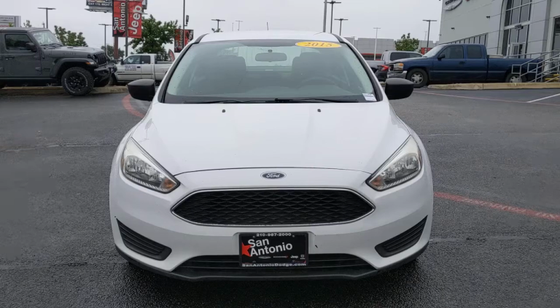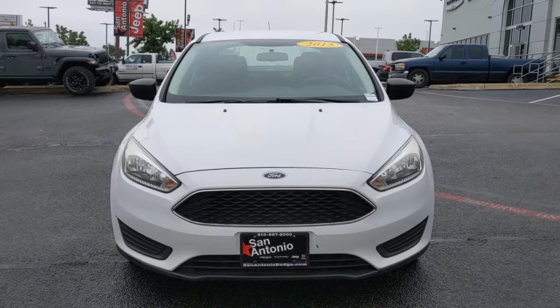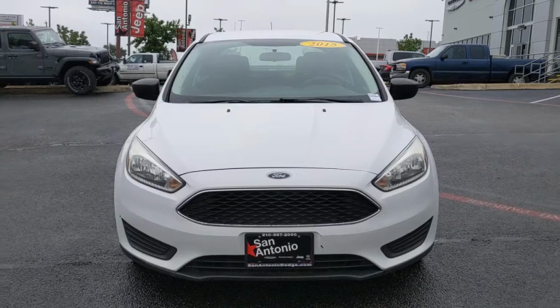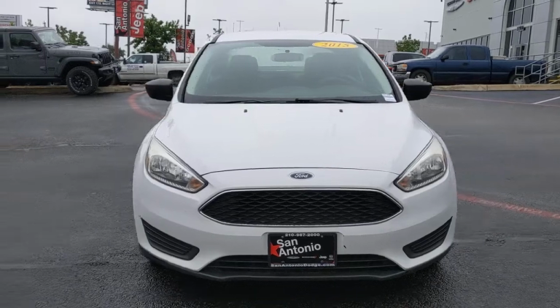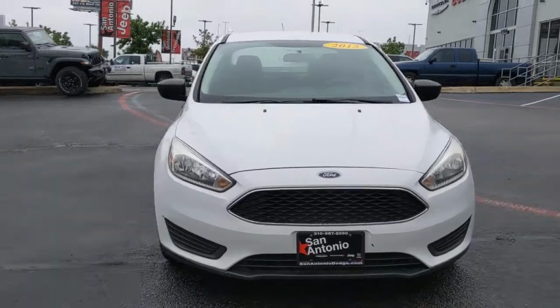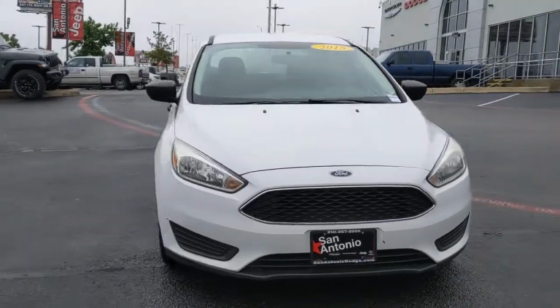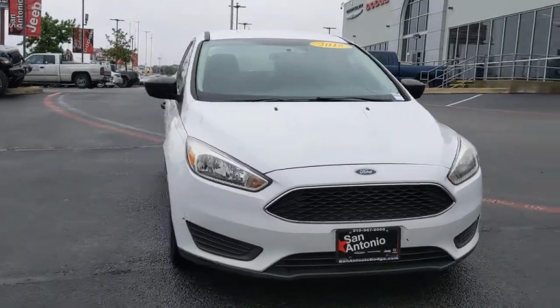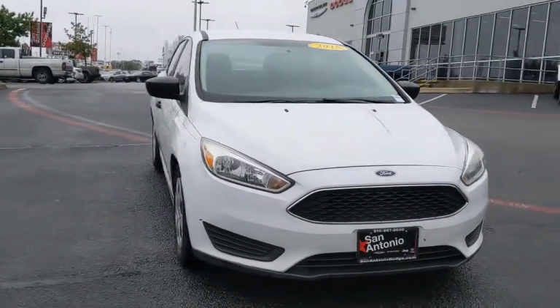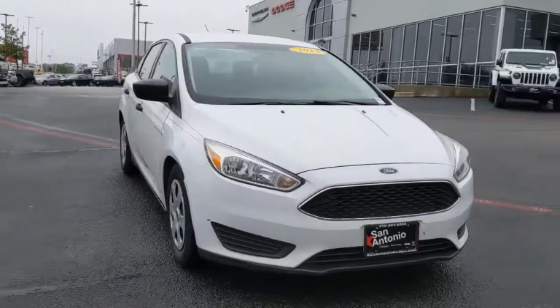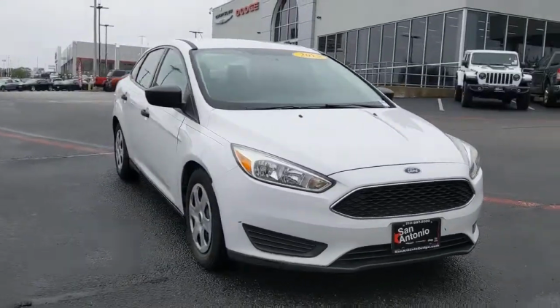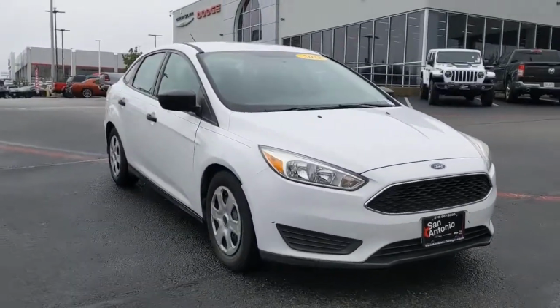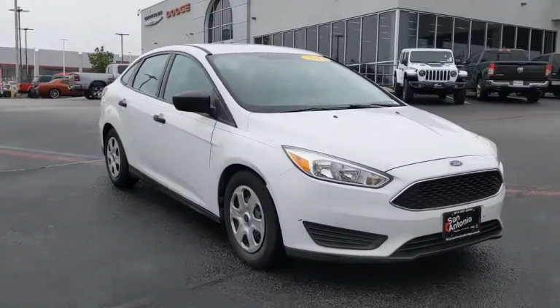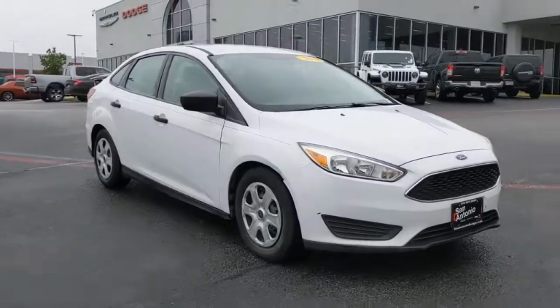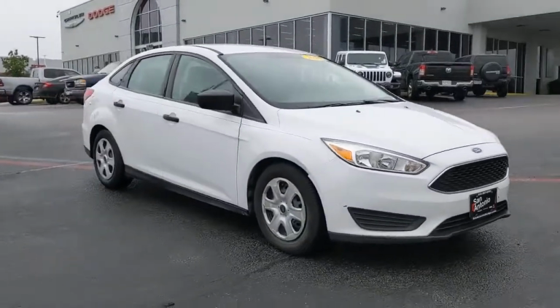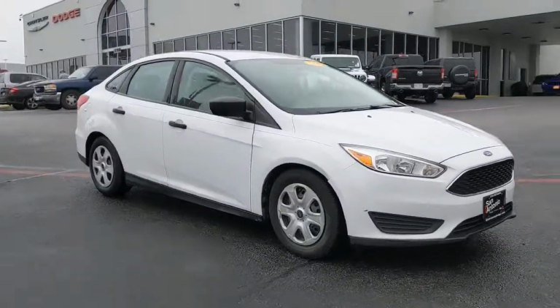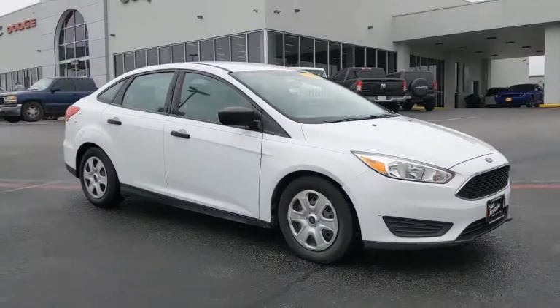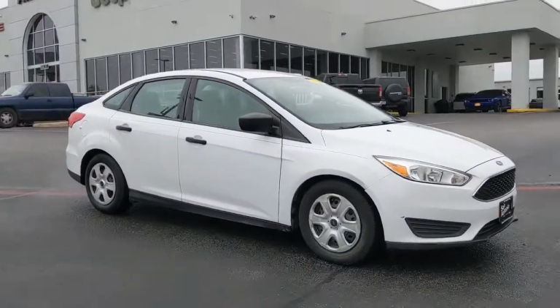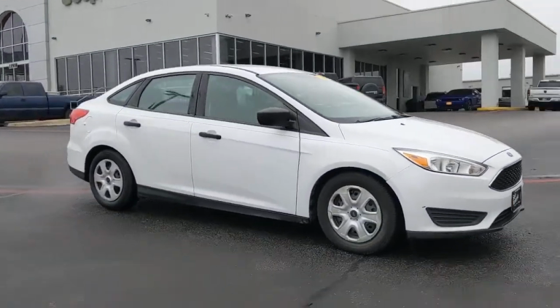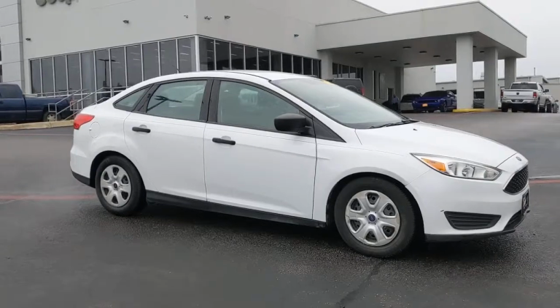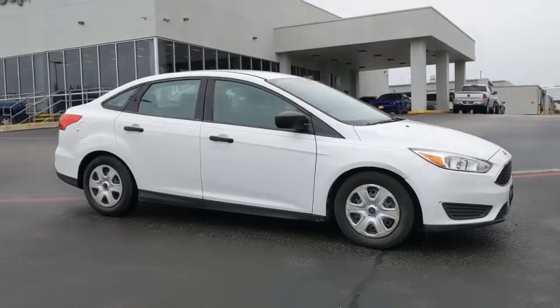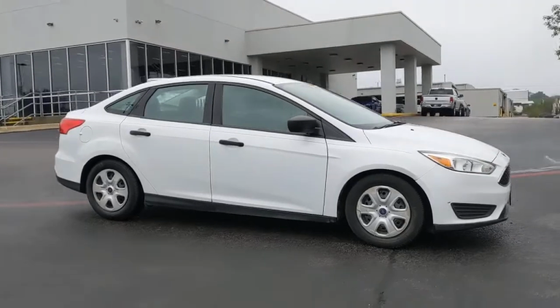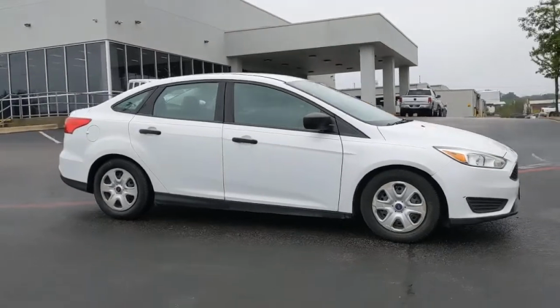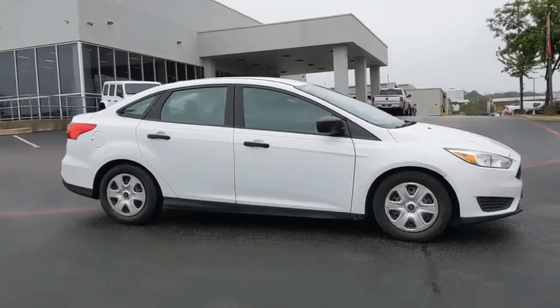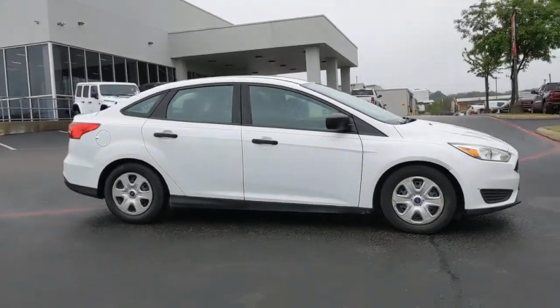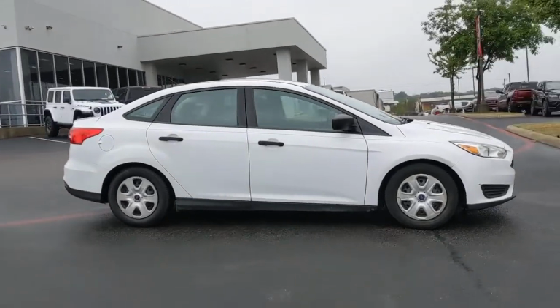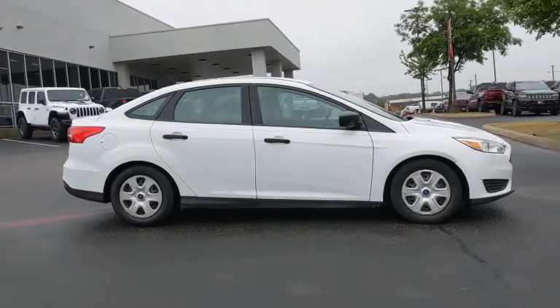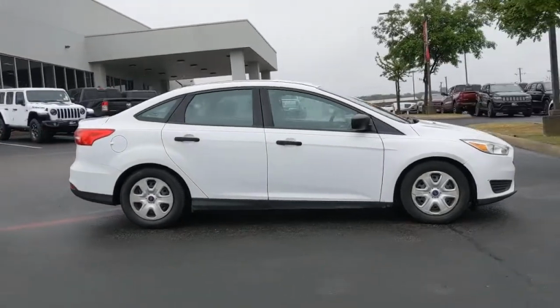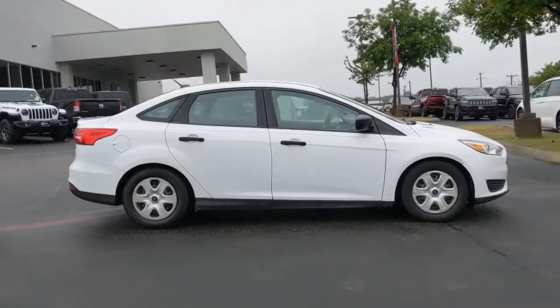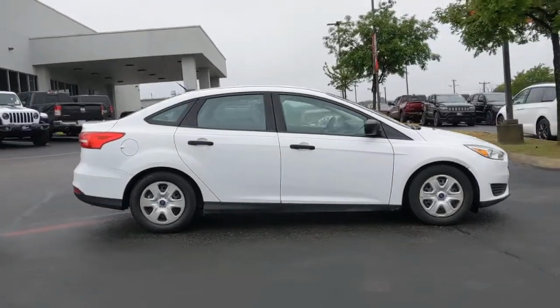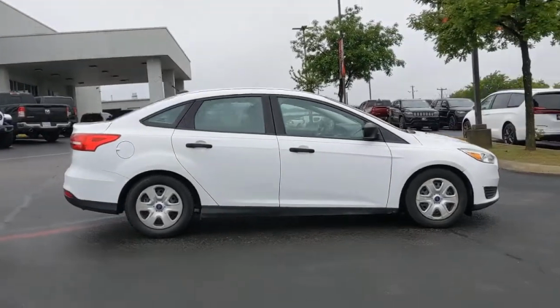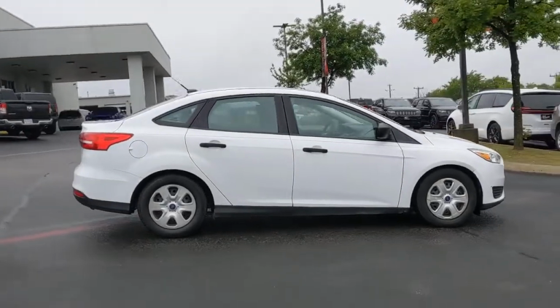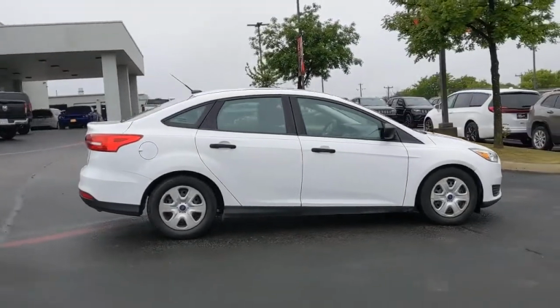Picture yourself in the 2015 Ford Focus. With less than 80,000 miles on the odometer, this vehicle provides excellent value.